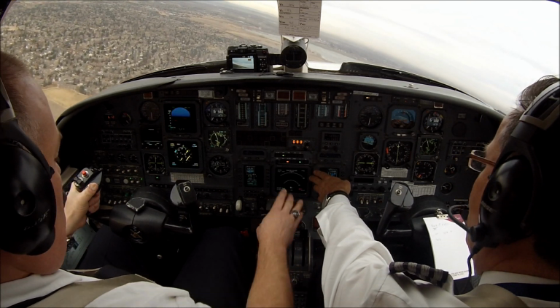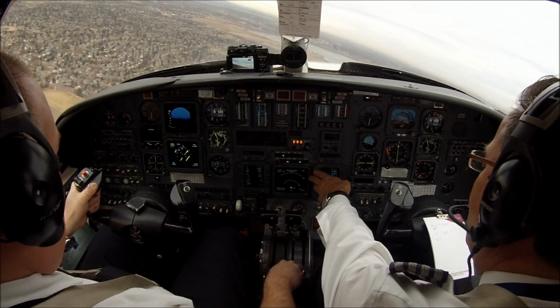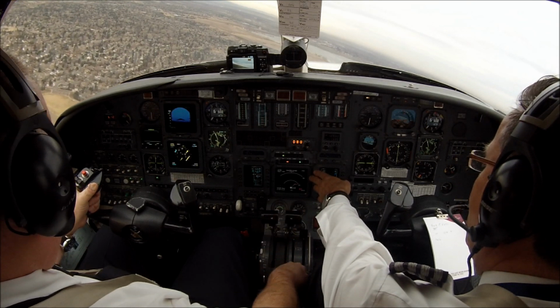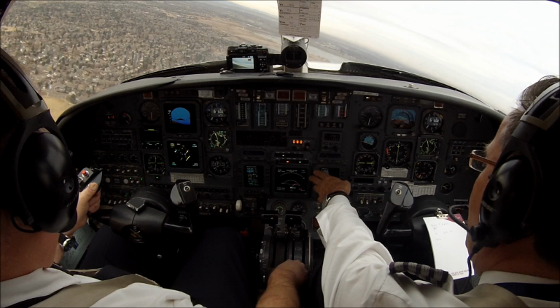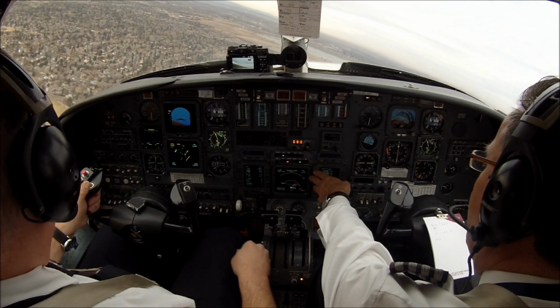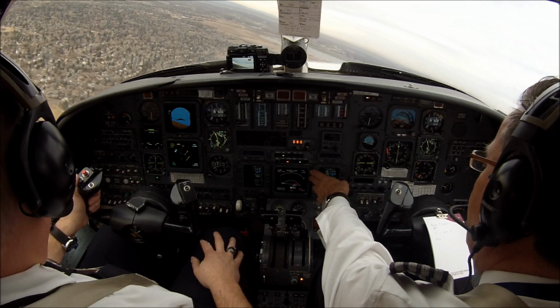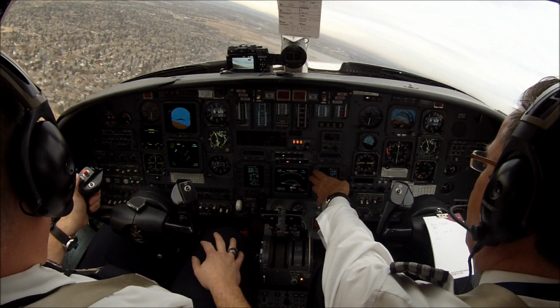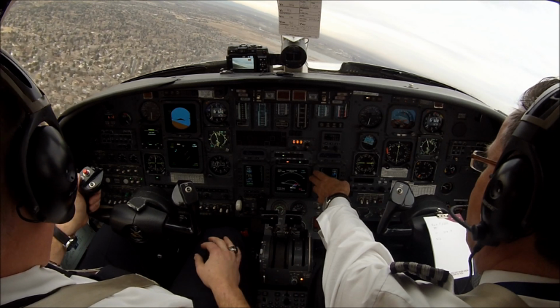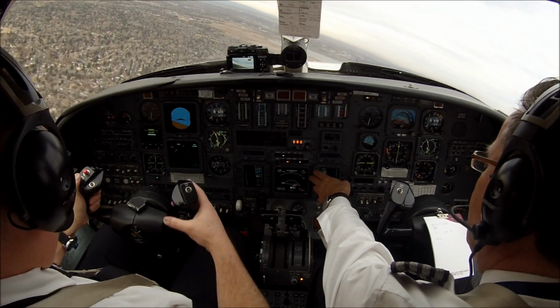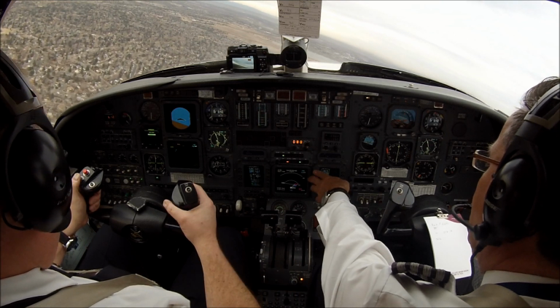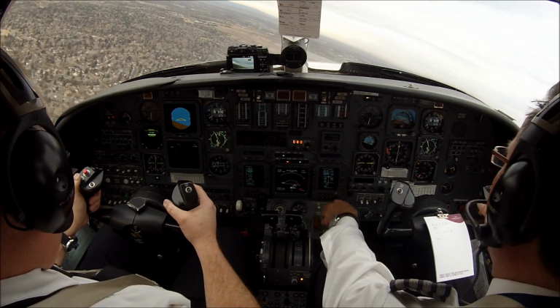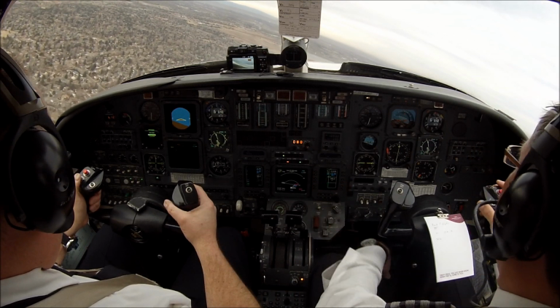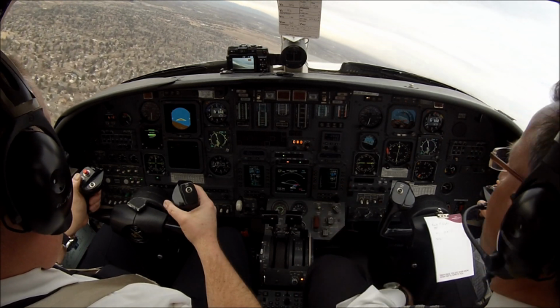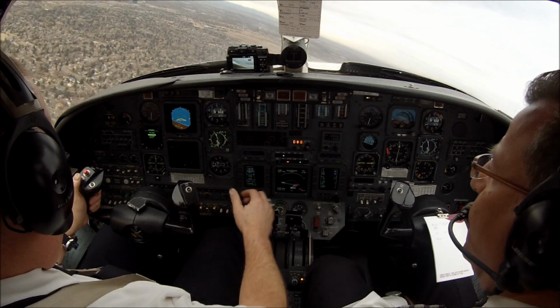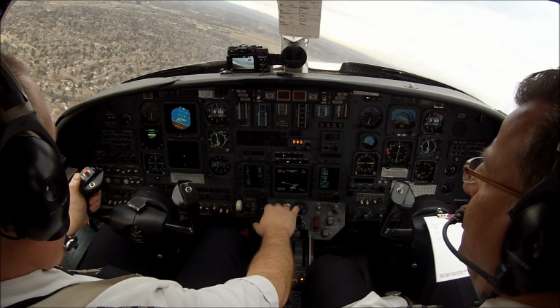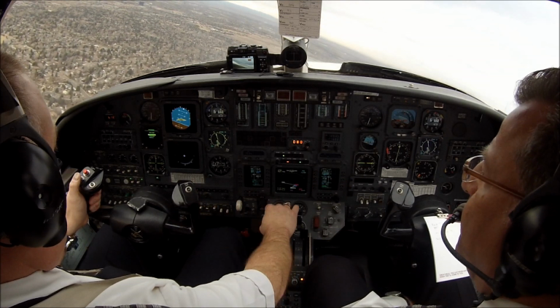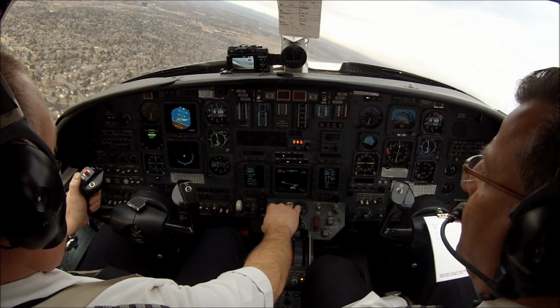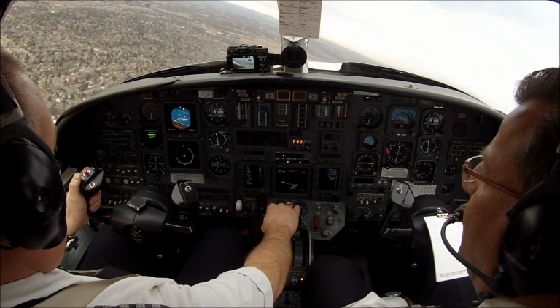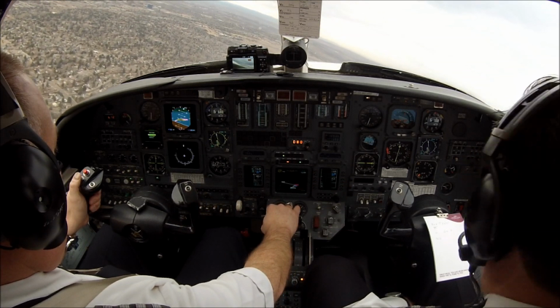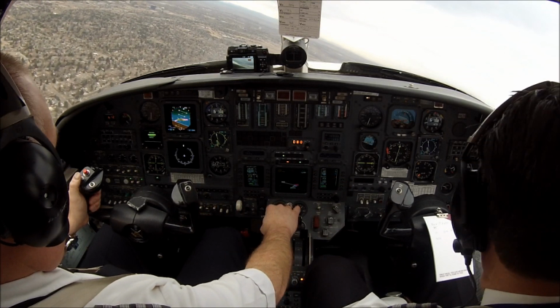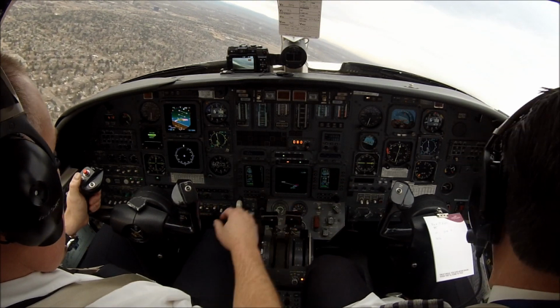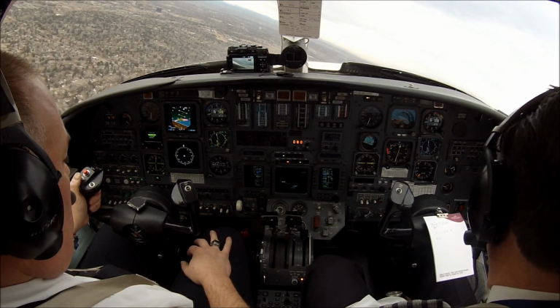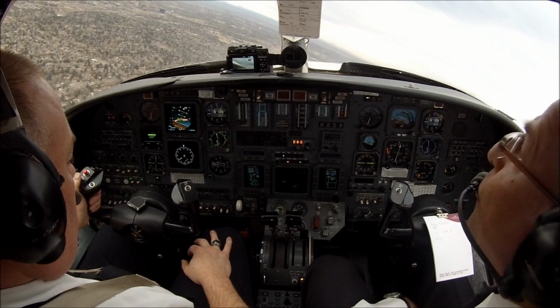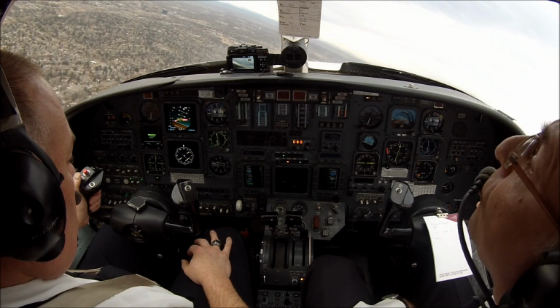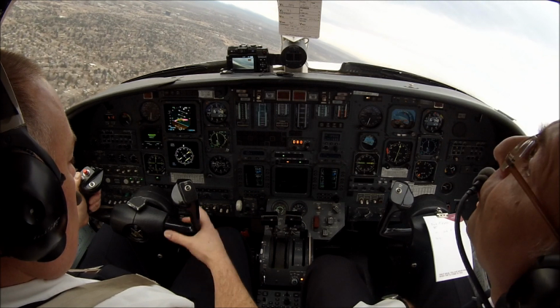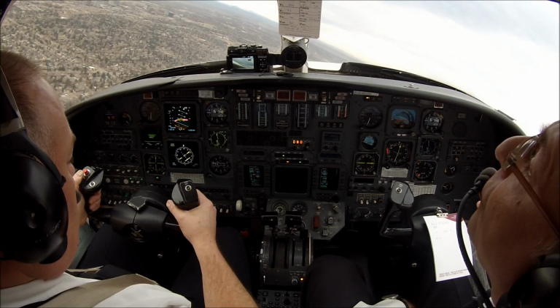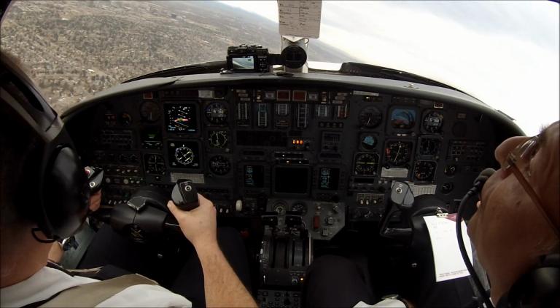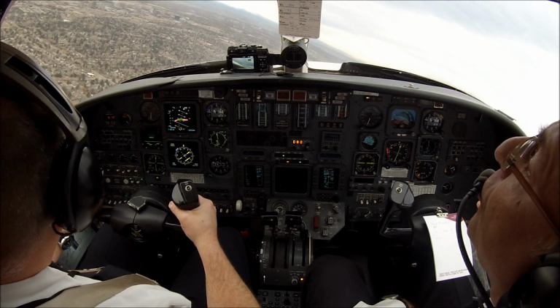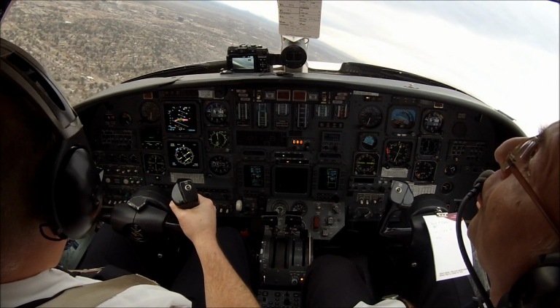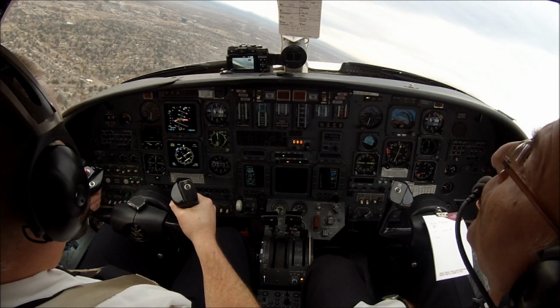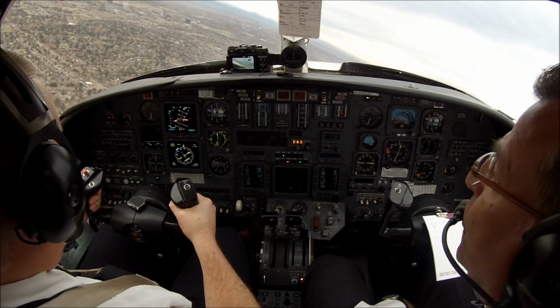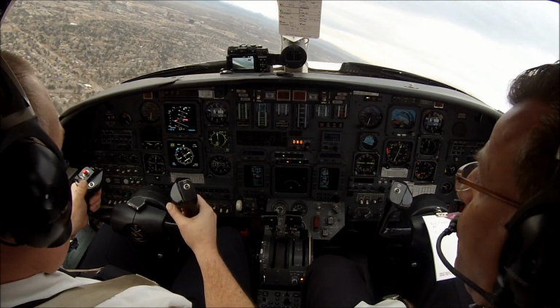Take care, thank you very much for your hospitality. Pressurization looks funny, but we're on it.